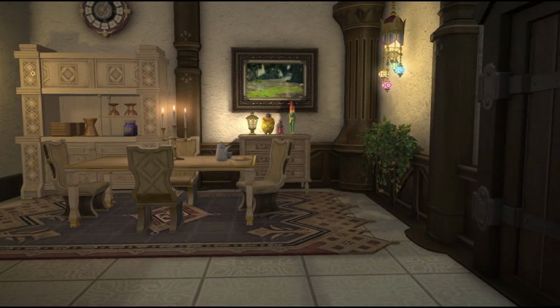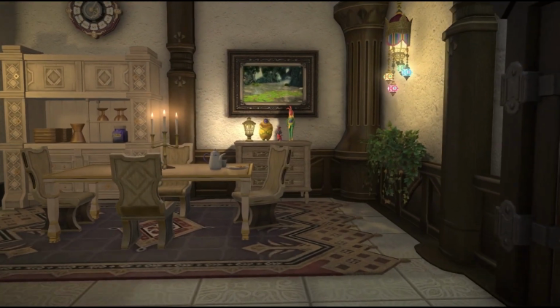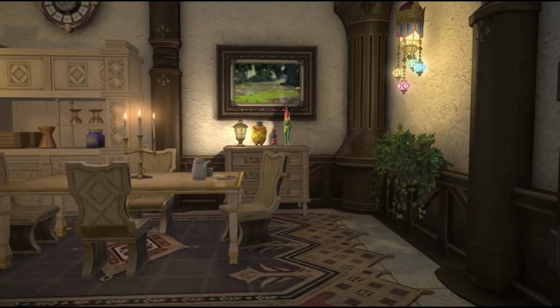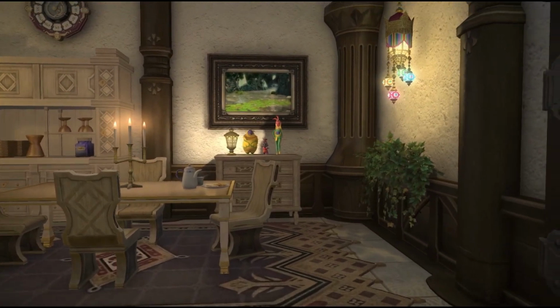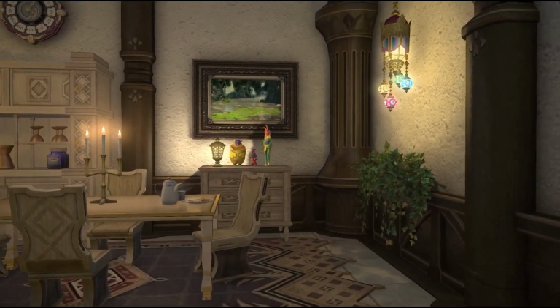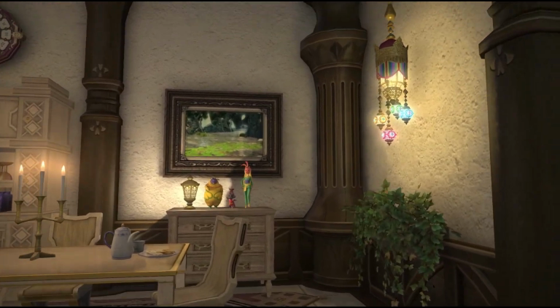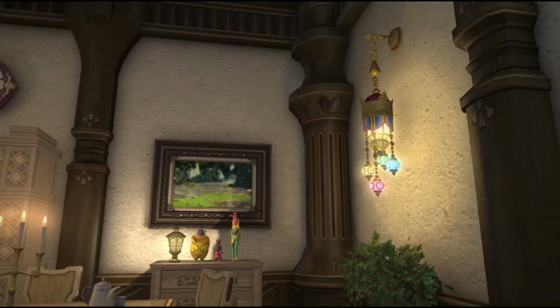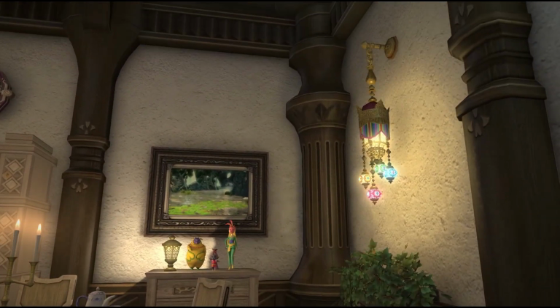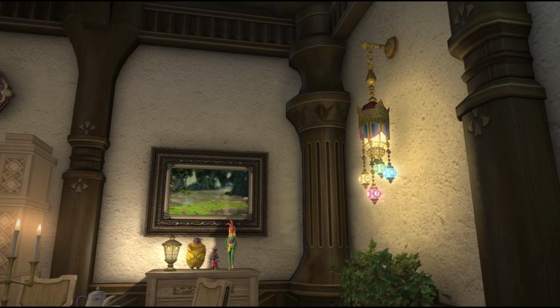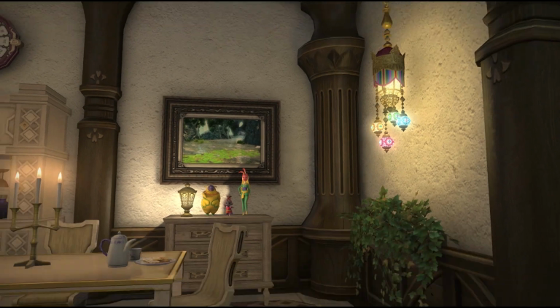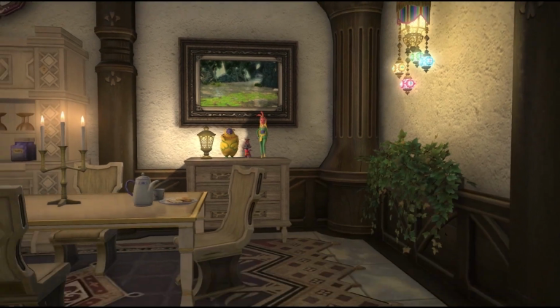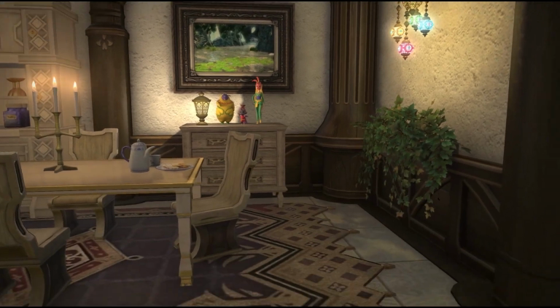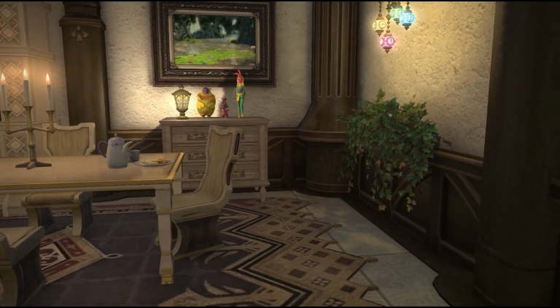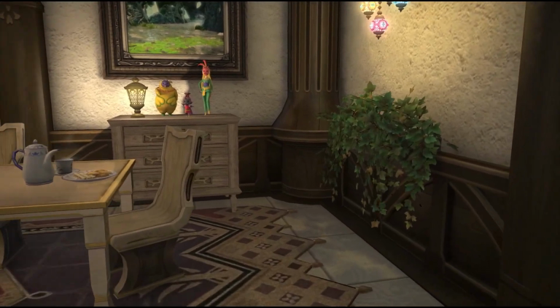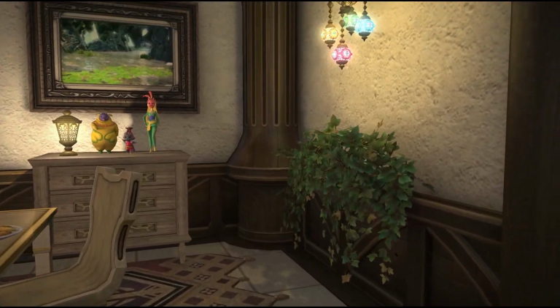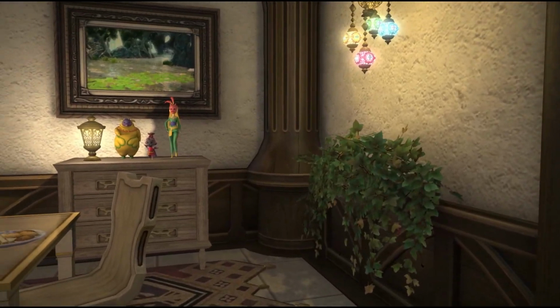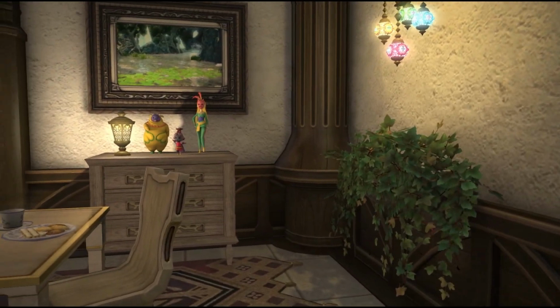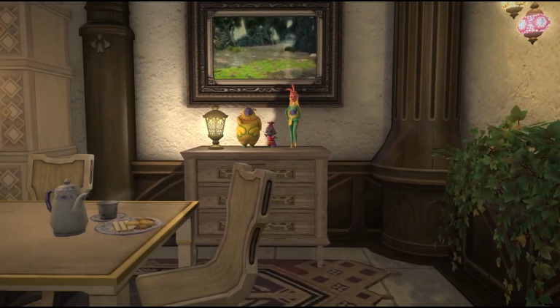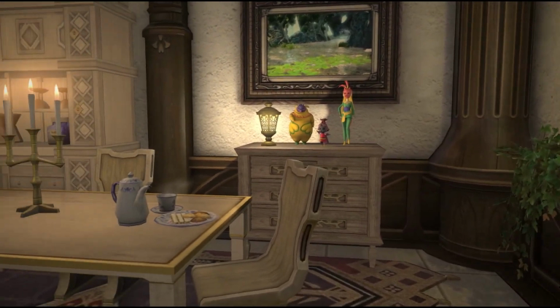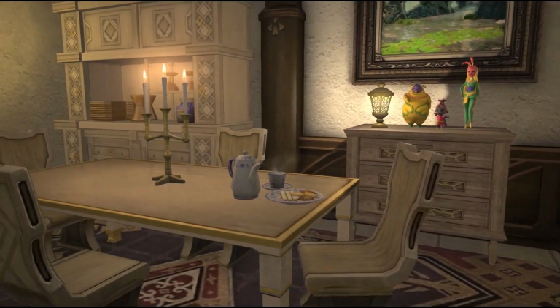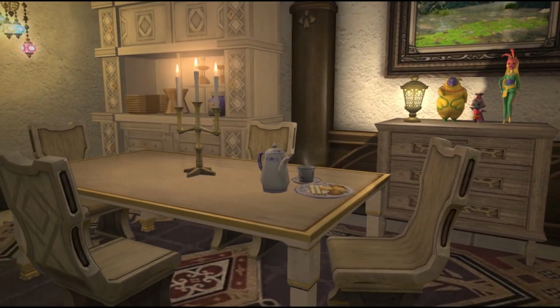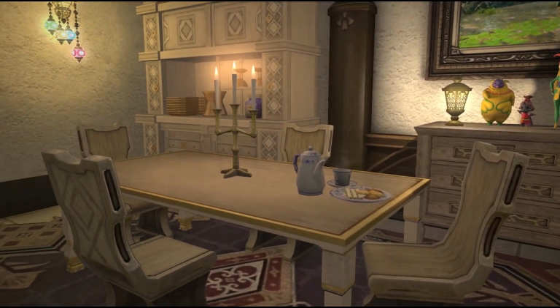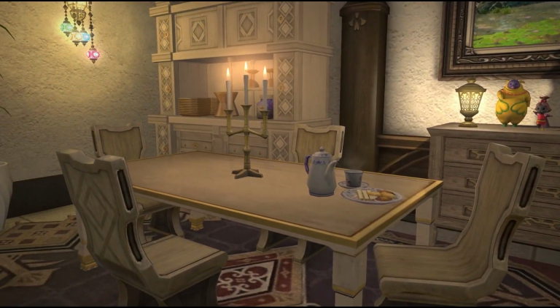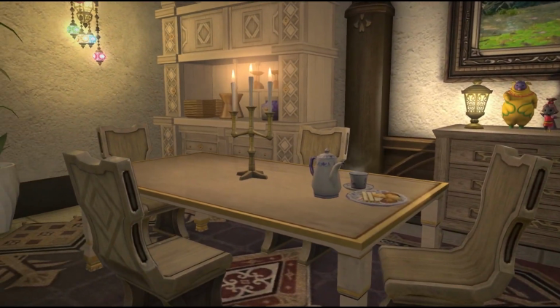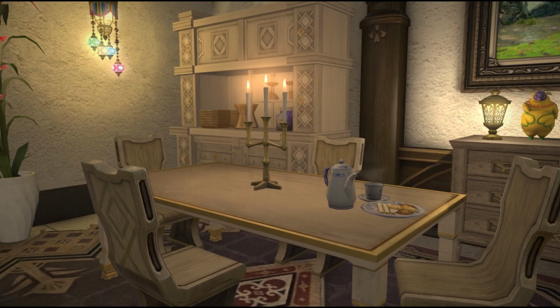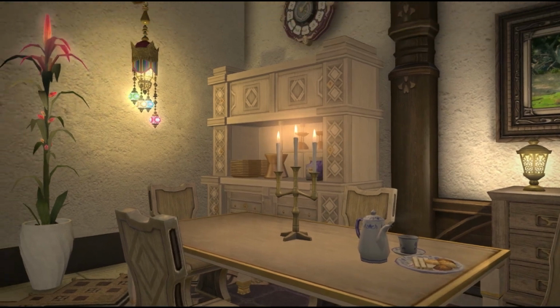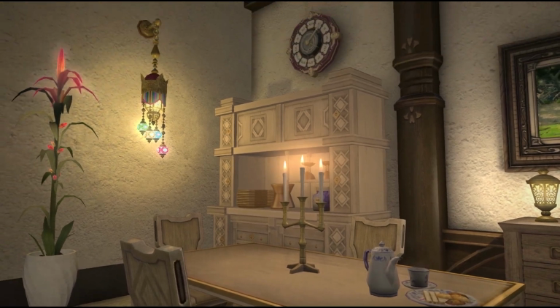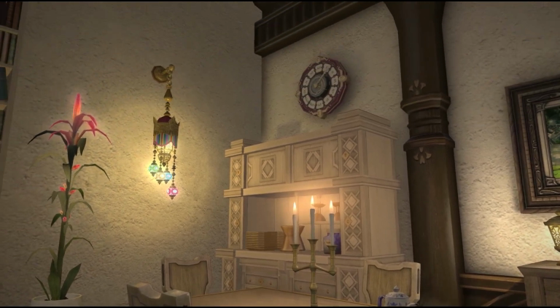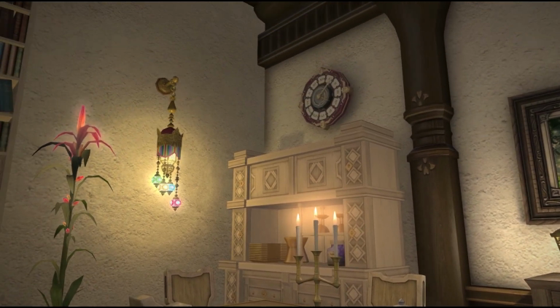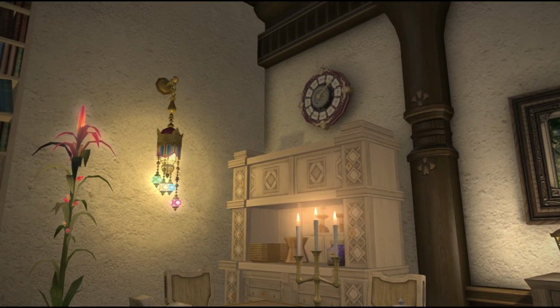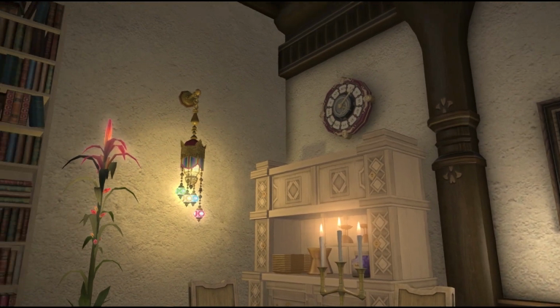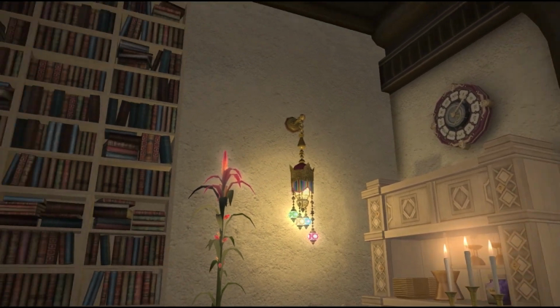To the right we have the dining room — it looks like someone is about to have lunch. I like the light and neutral color of the furniture; I think it makes it look bigger.